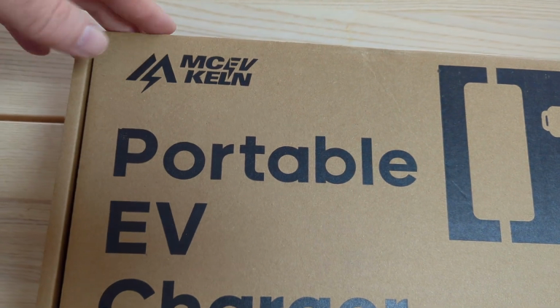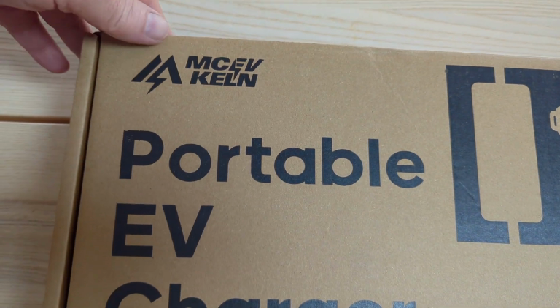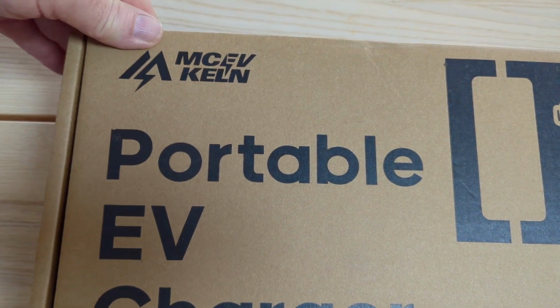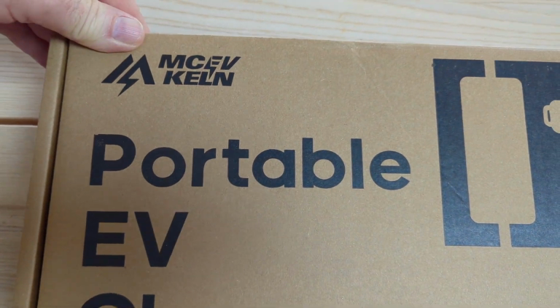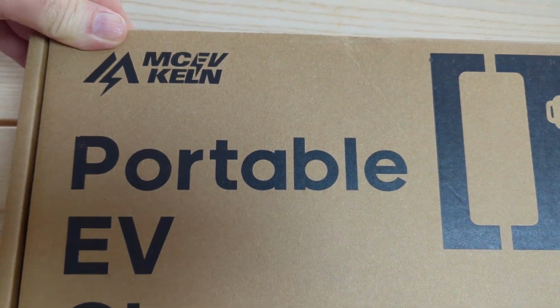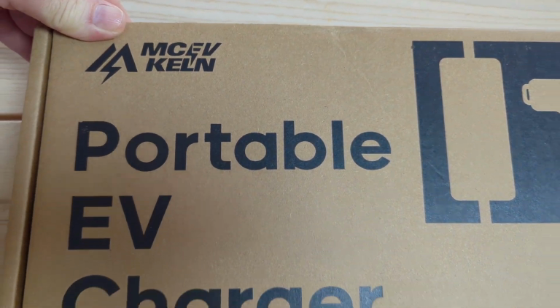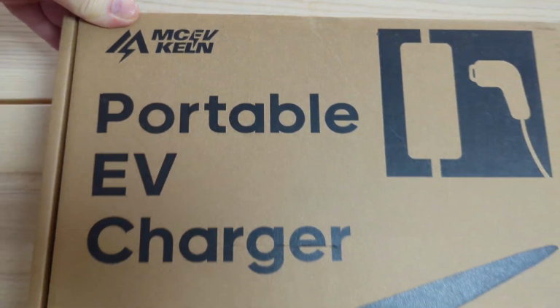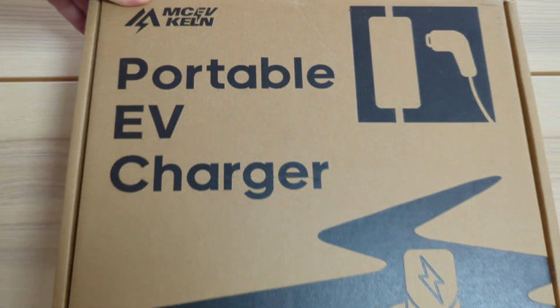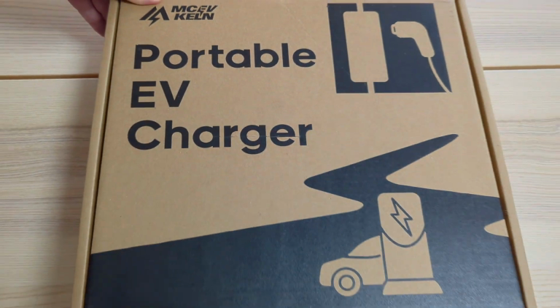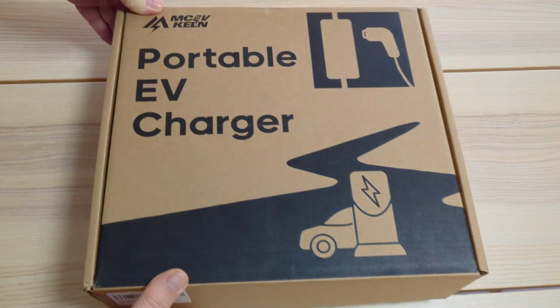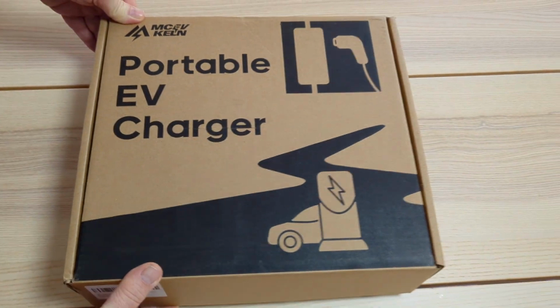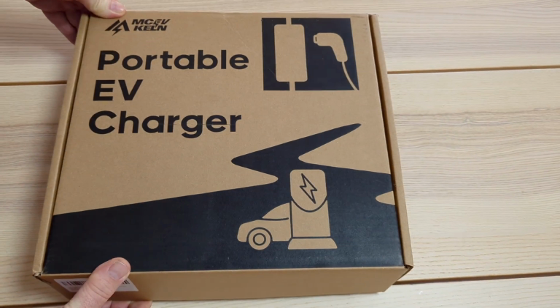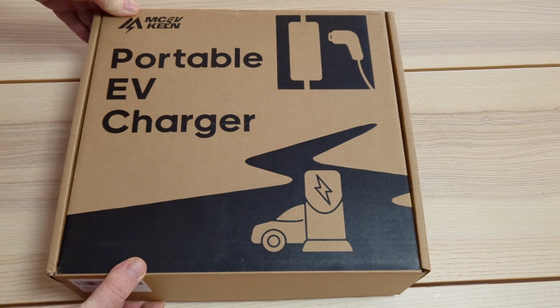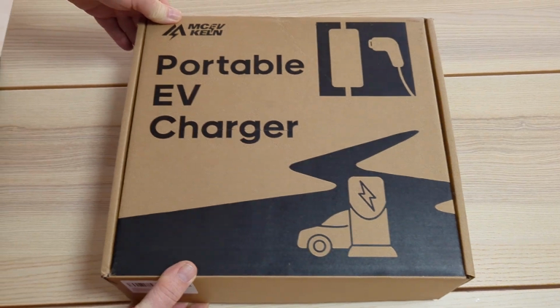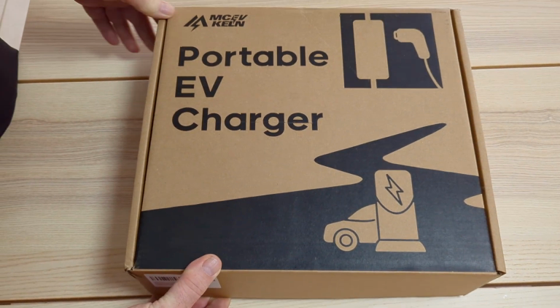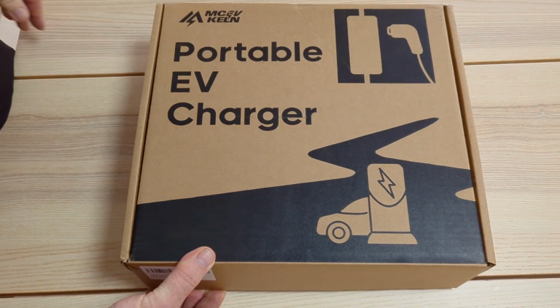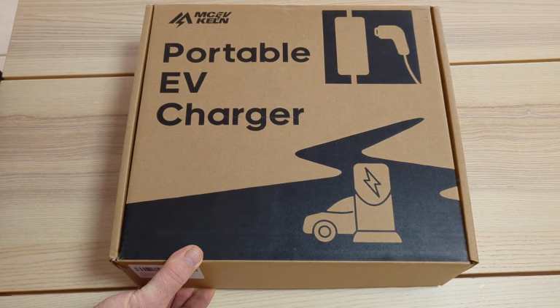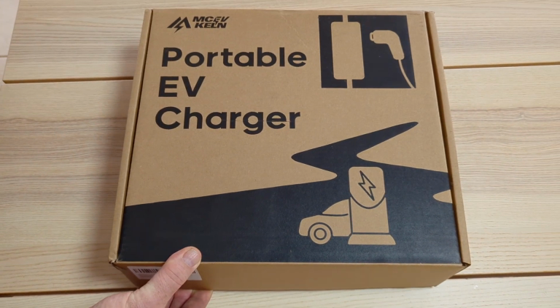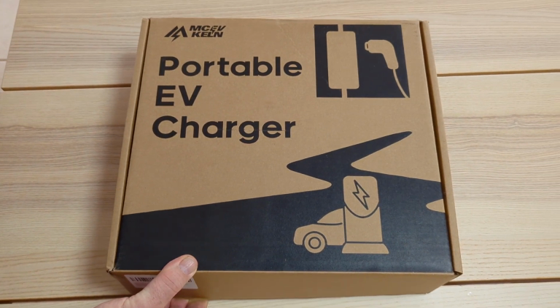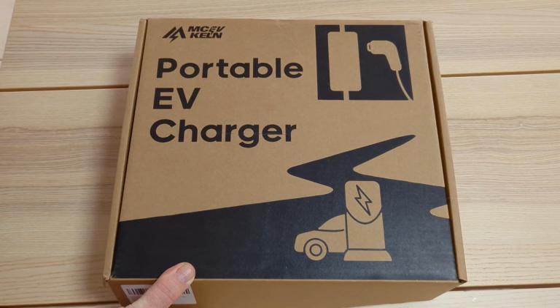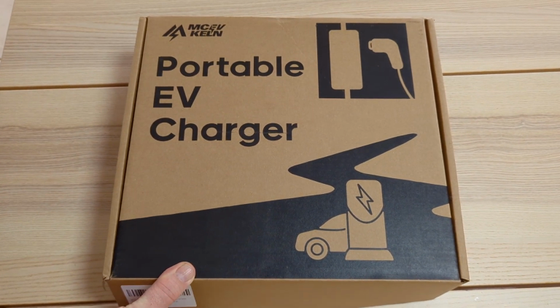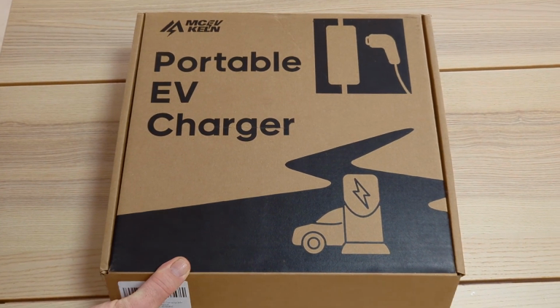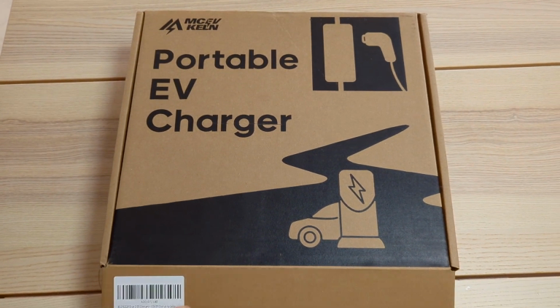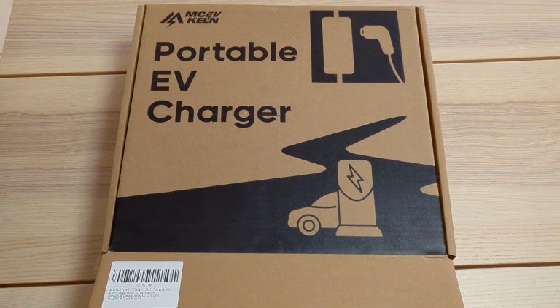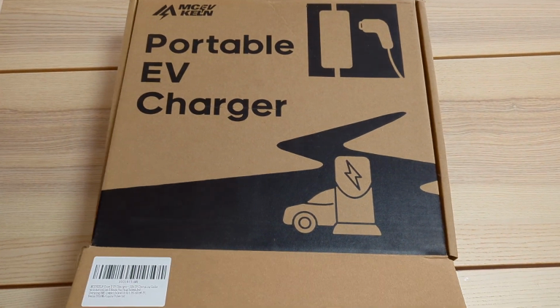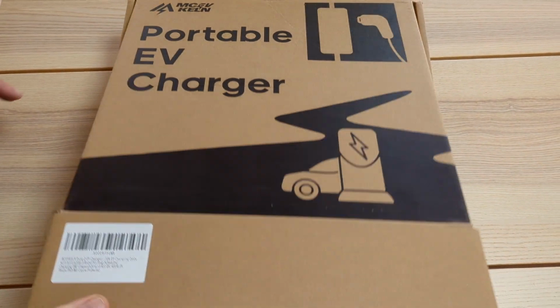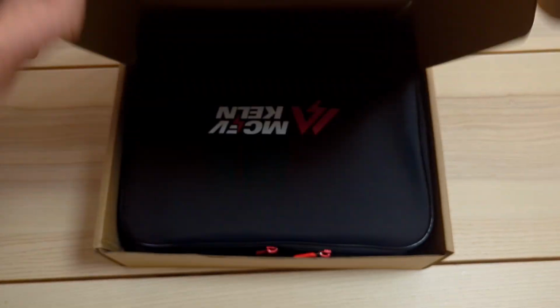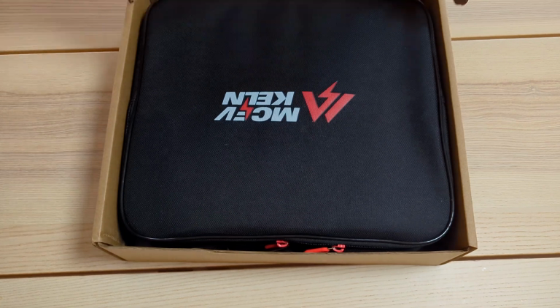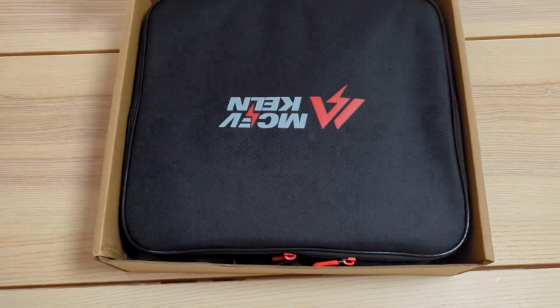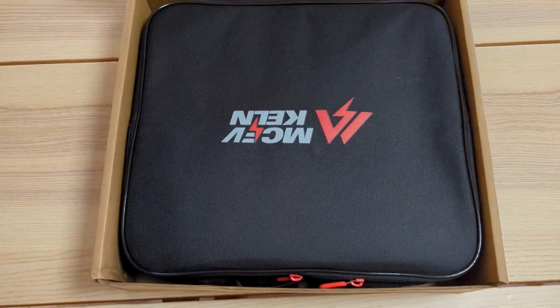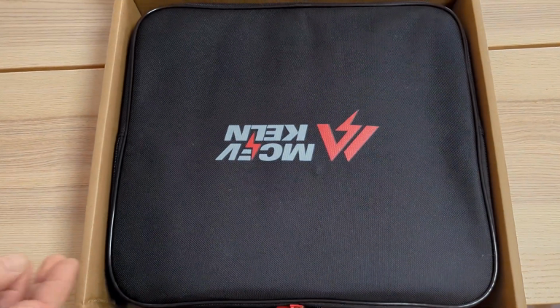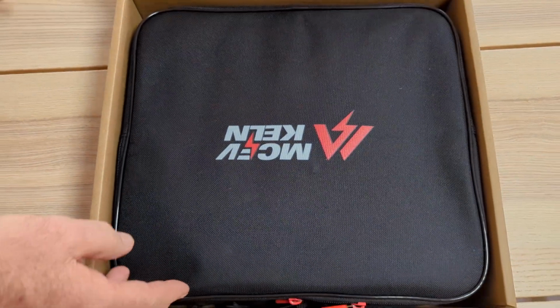I've been sent this one from Mckelvin — they're based in Sydney and they sent it to me in like two days, so they've got very quick service. We're just going to have a look at the charger now.